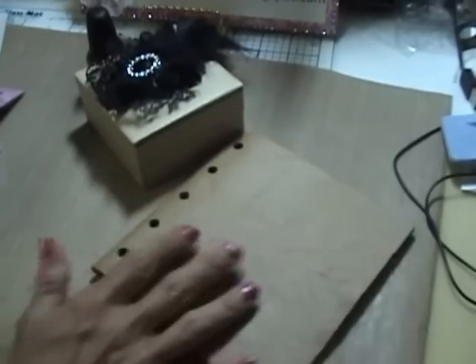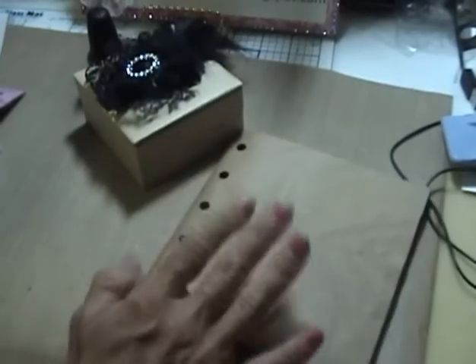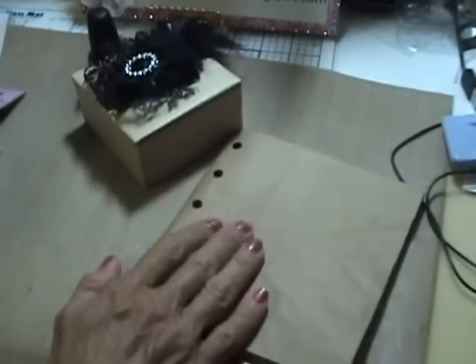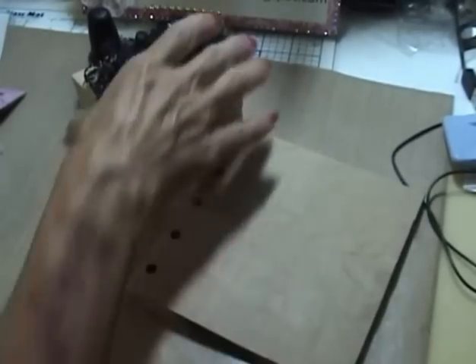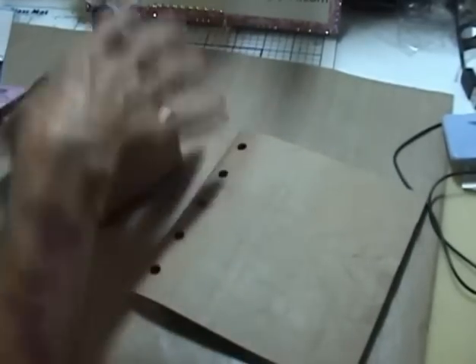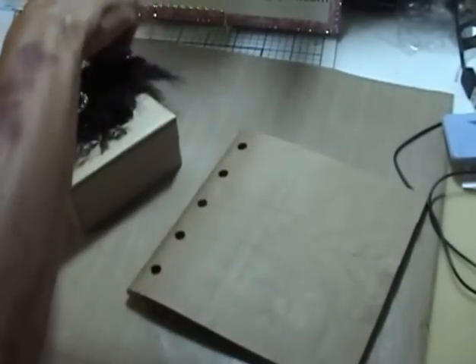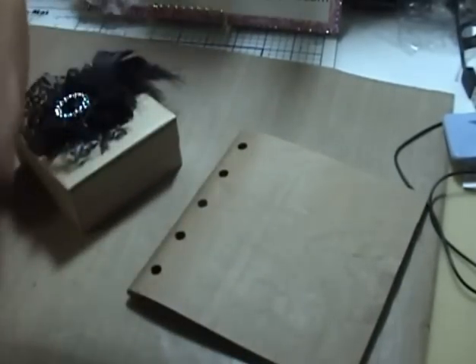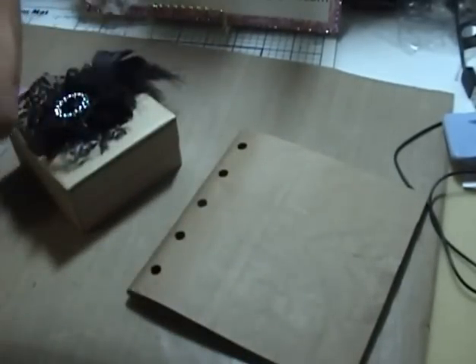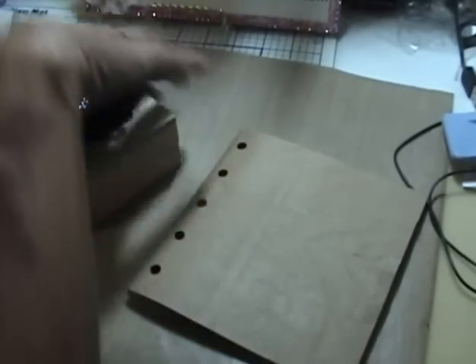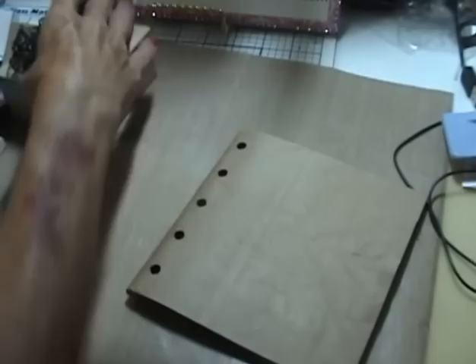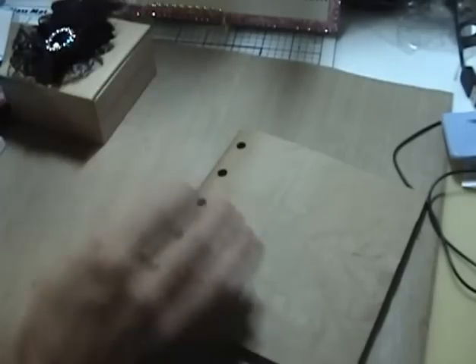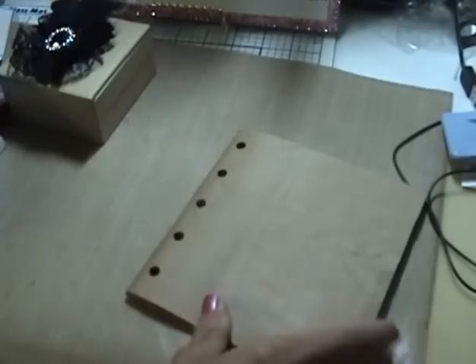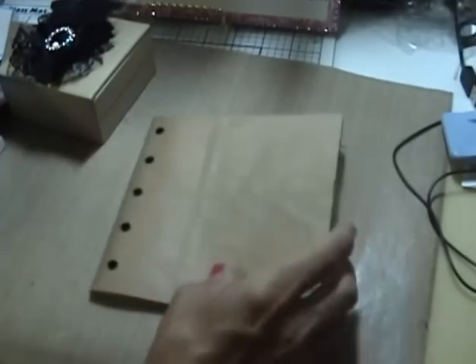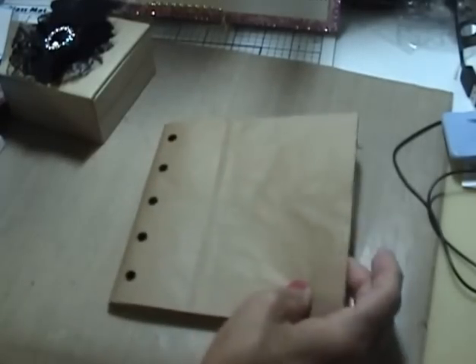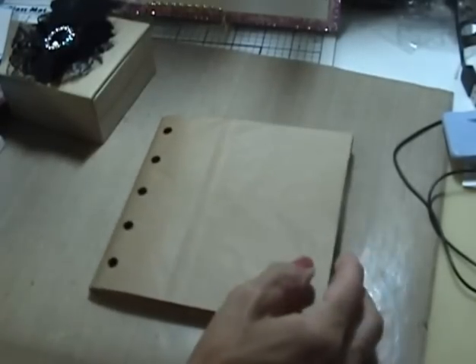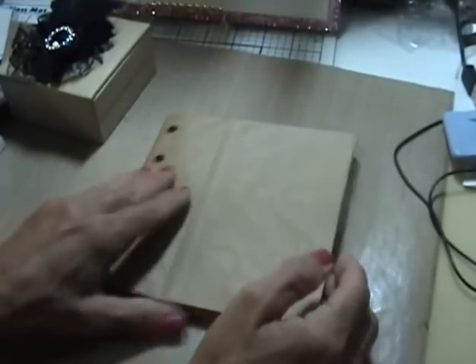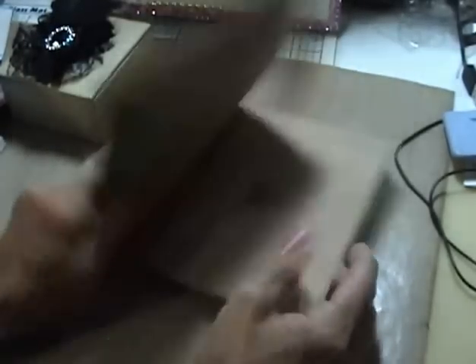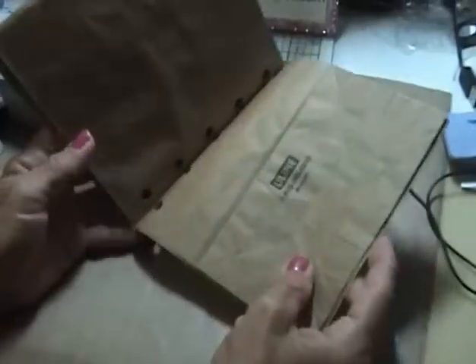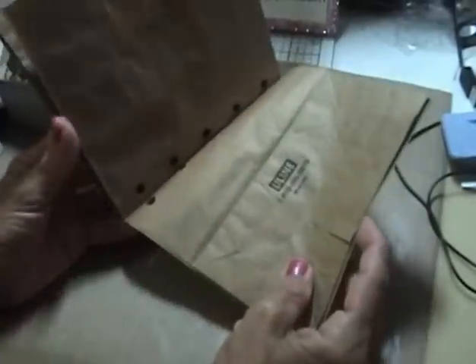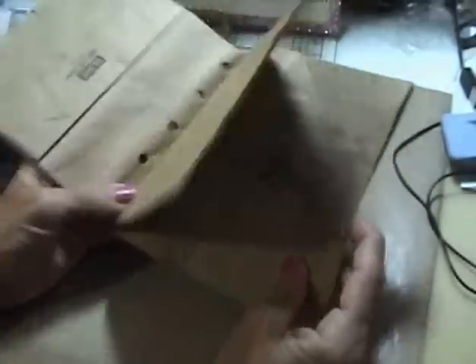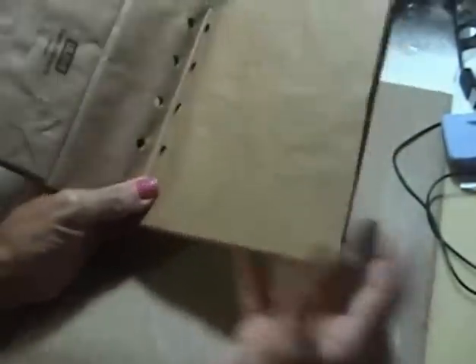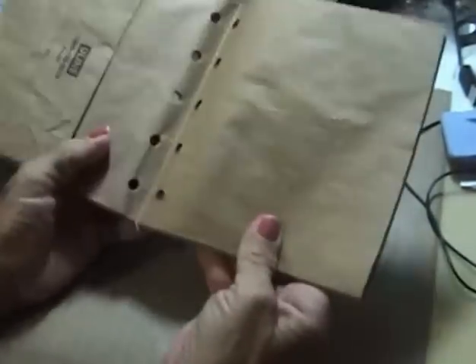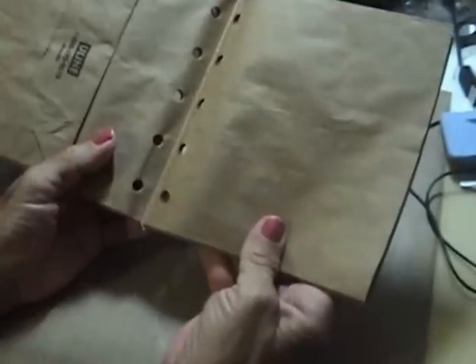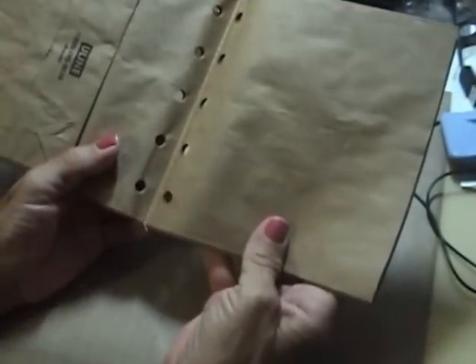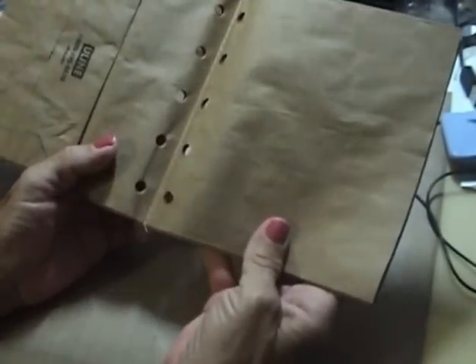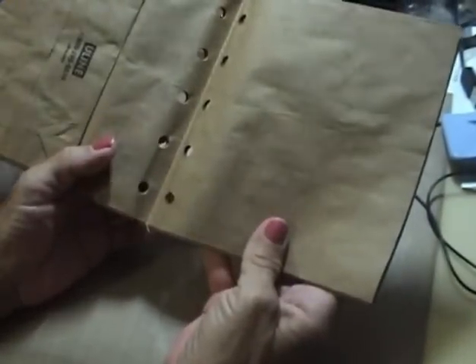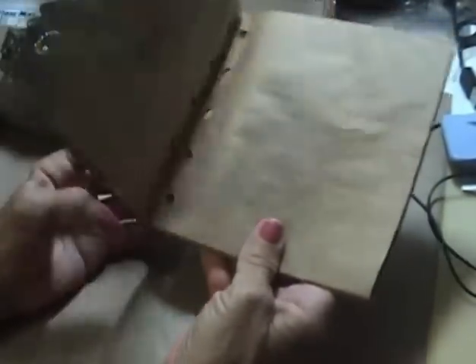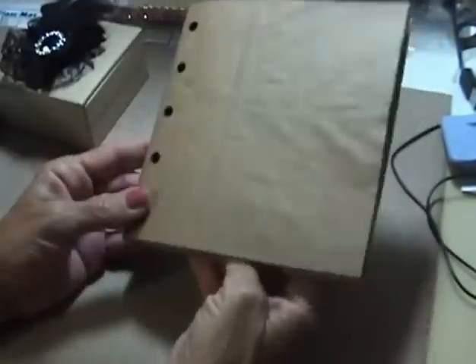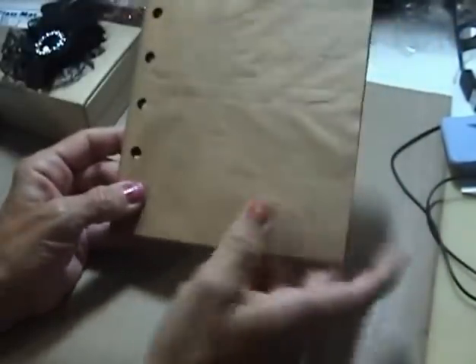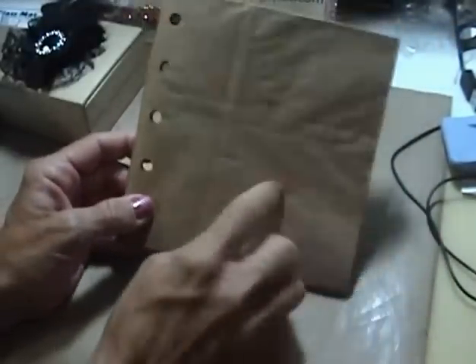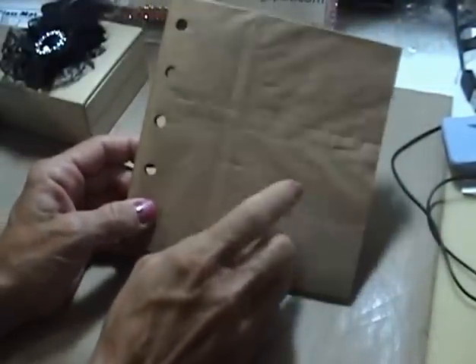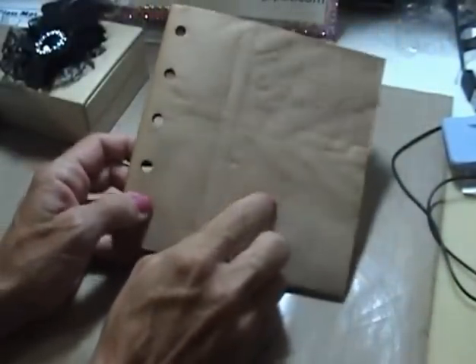She gave me one of these paper bags and they were all sewn on the inside. I thought these were really cute.